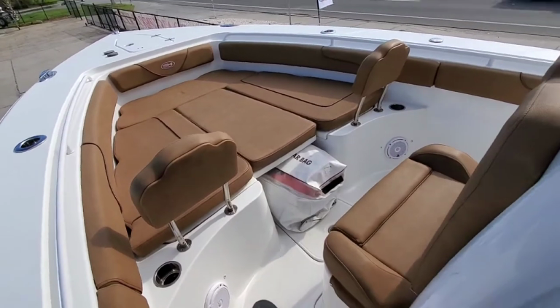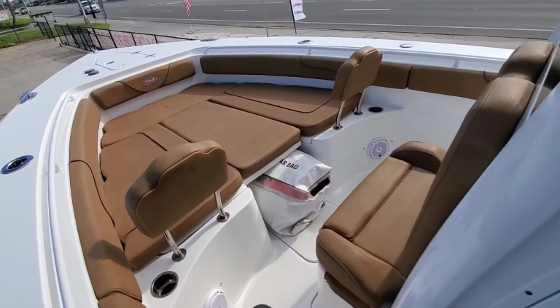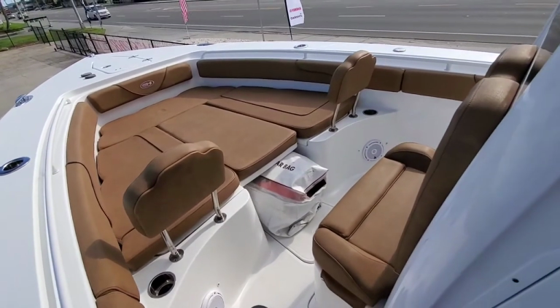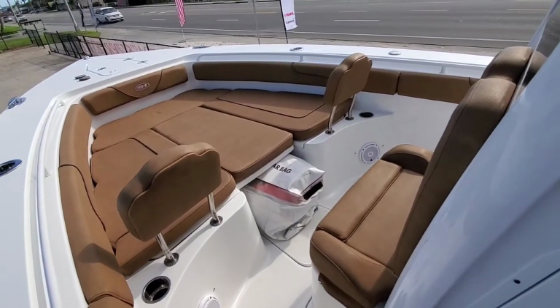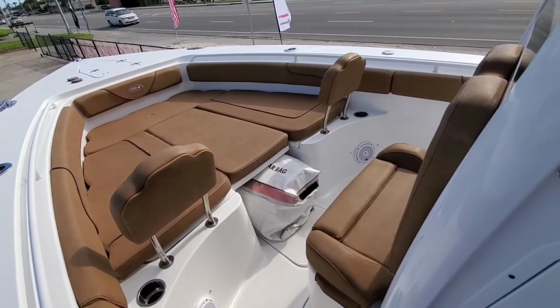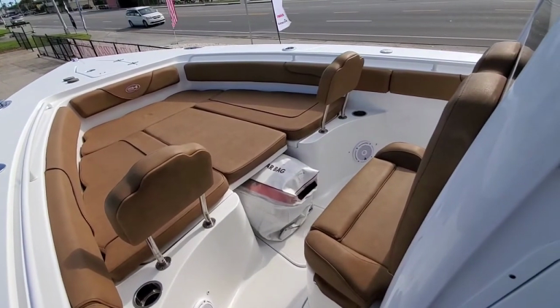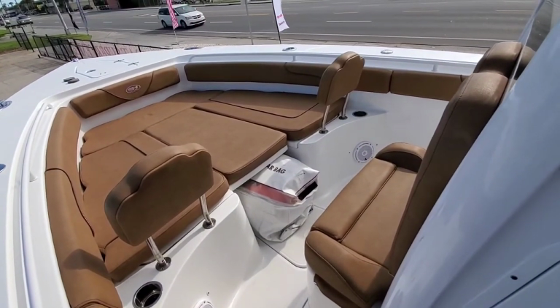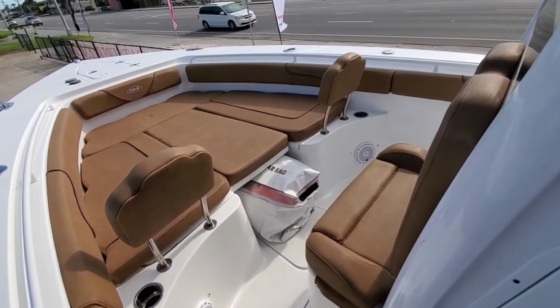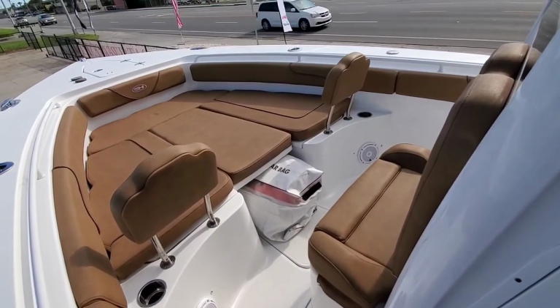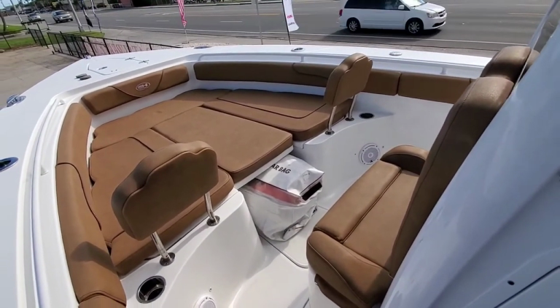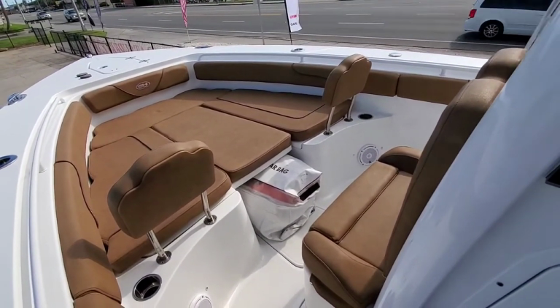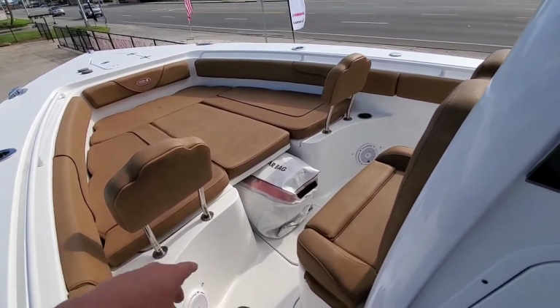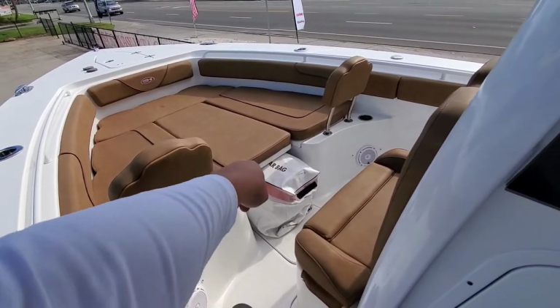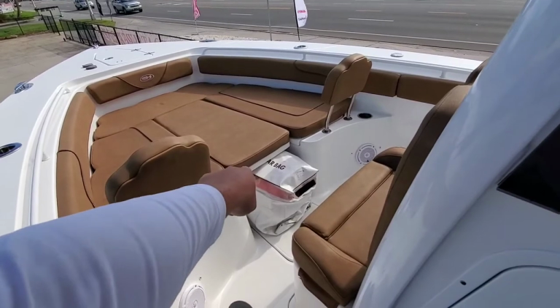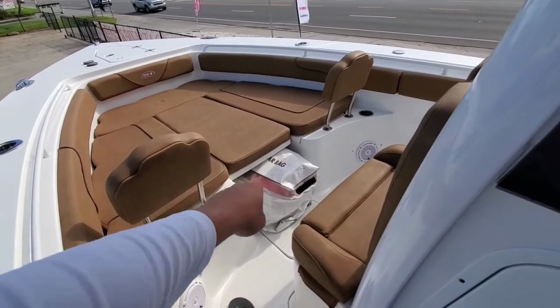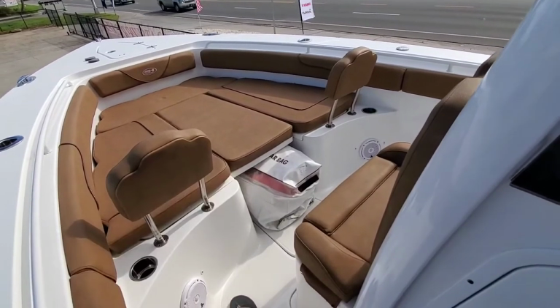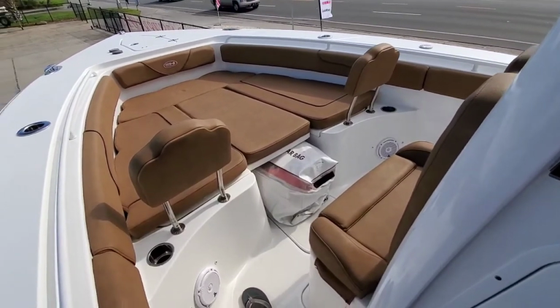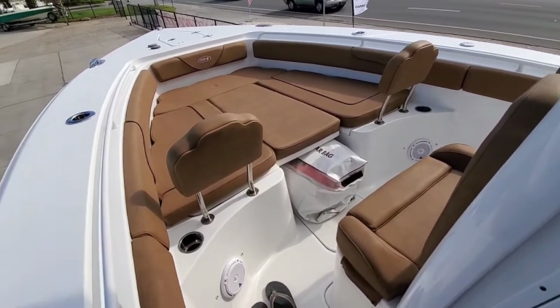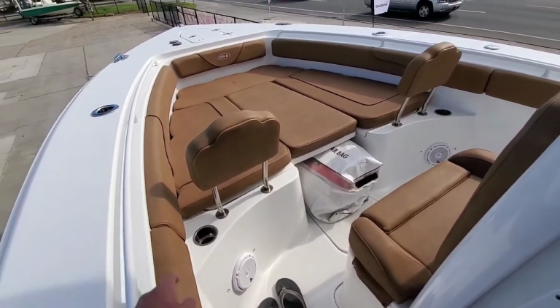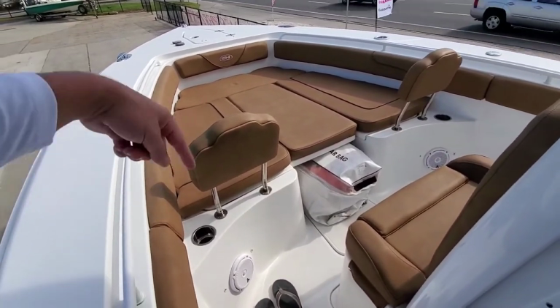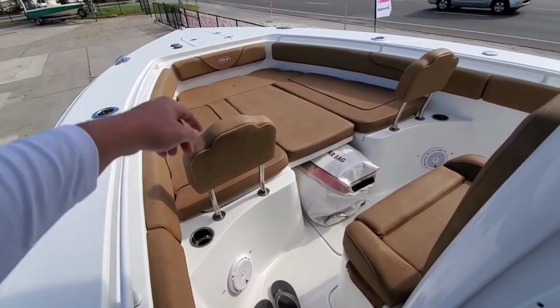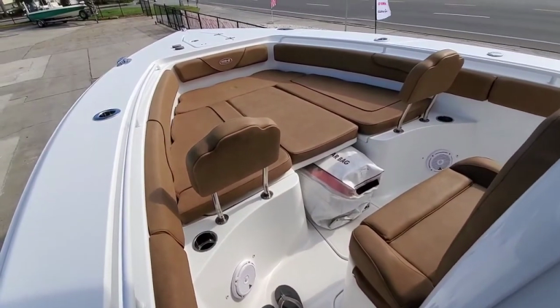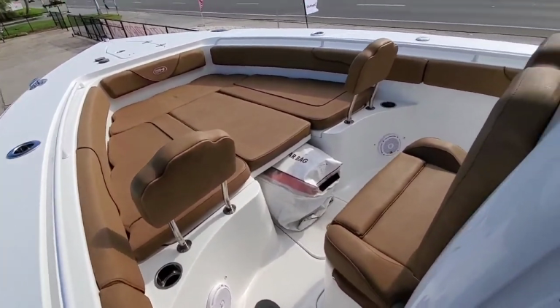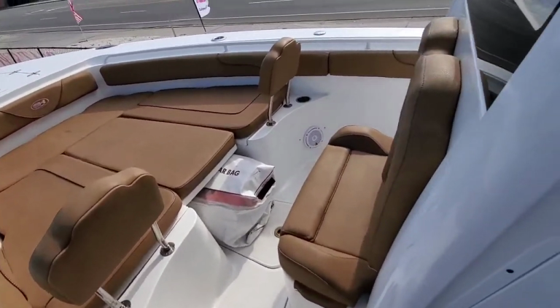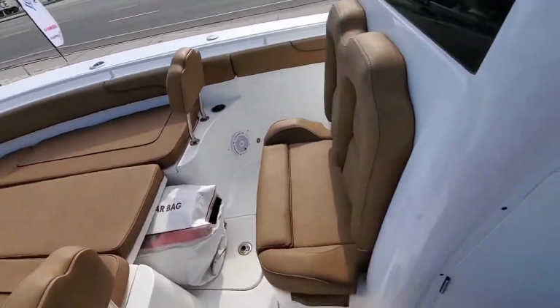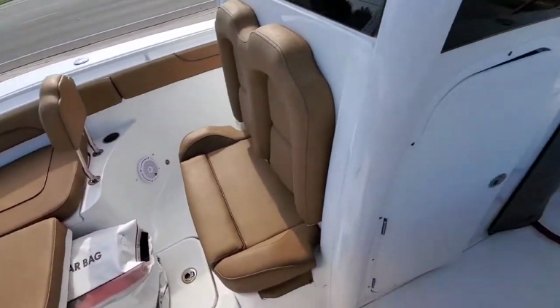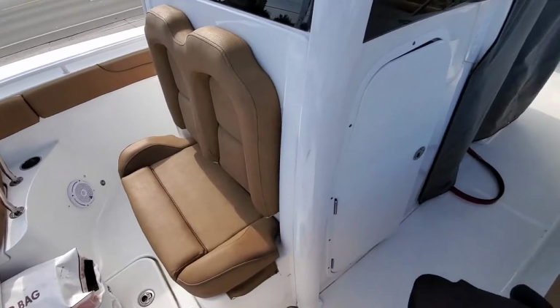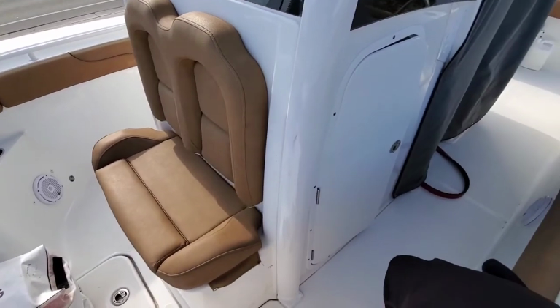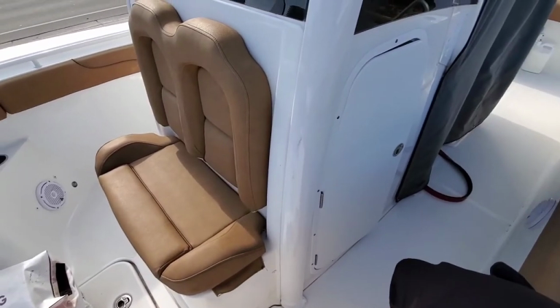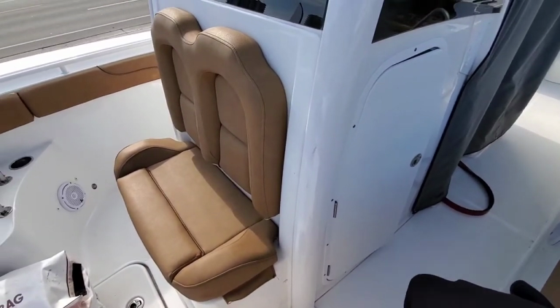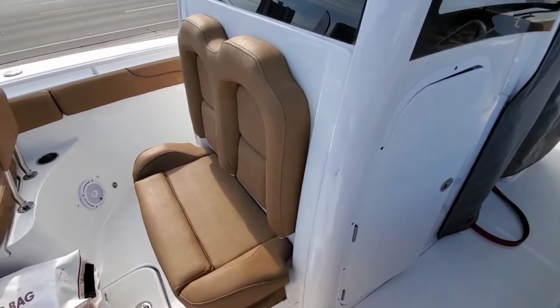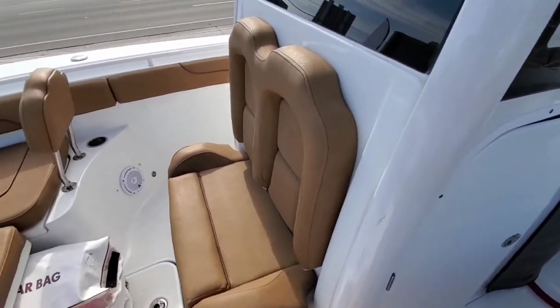Can't beat this boat for comfort — for family days and stuff like that. Bring all the cushions out, you have the bow filler cushion, table up there, forward seating, and an additional seat in front of the console here.